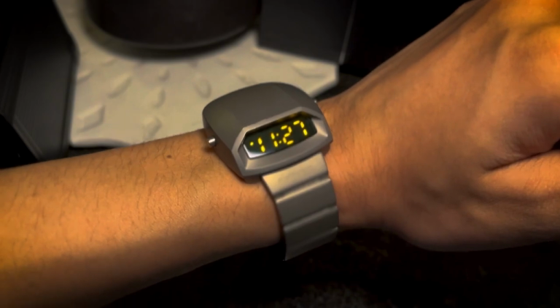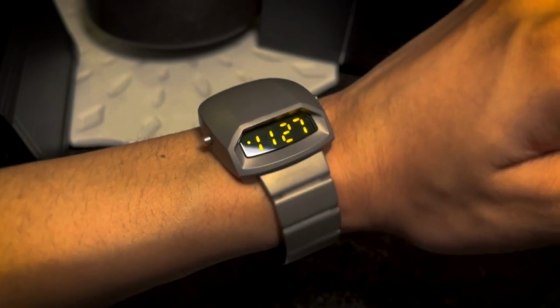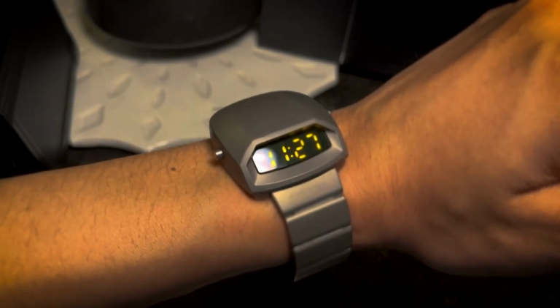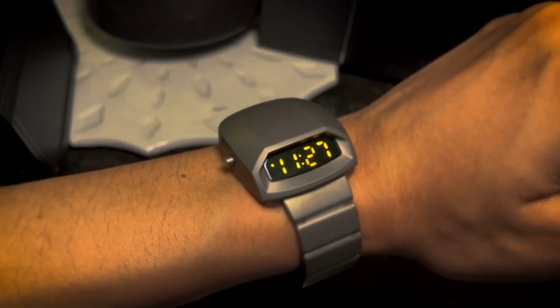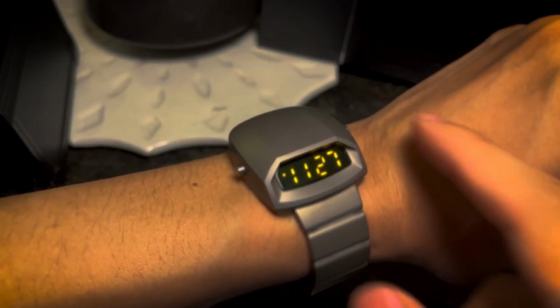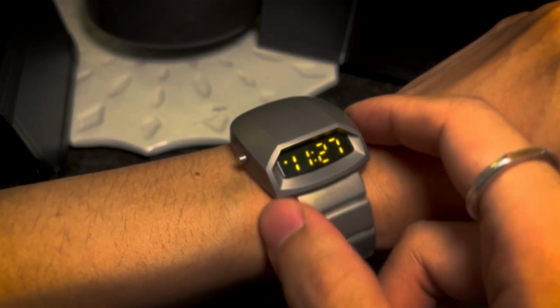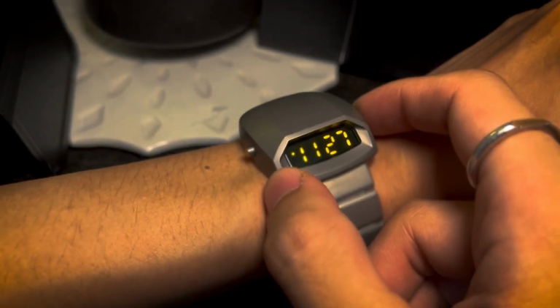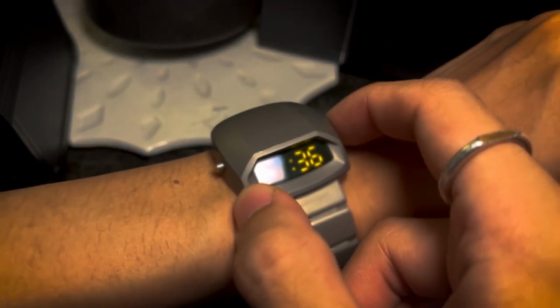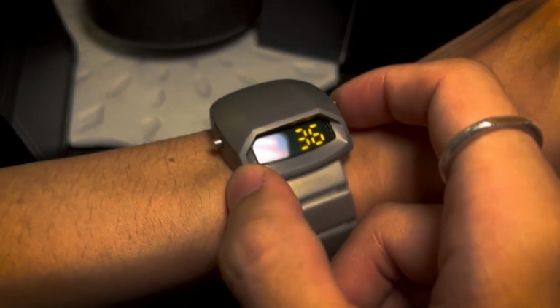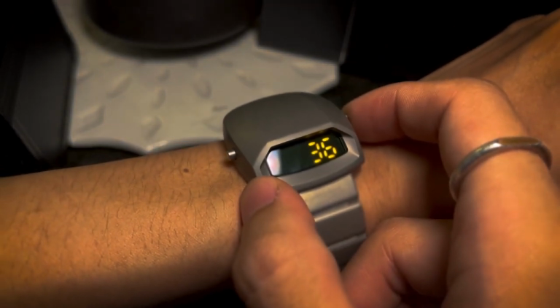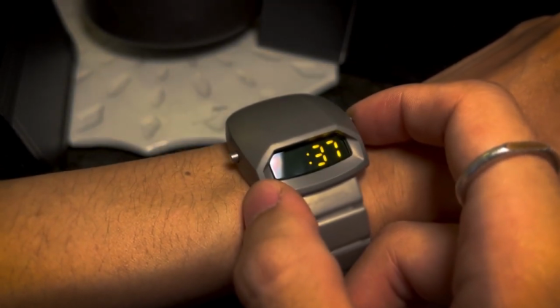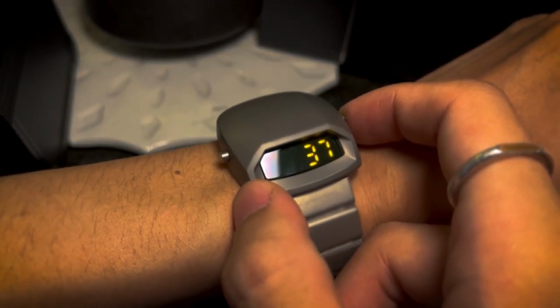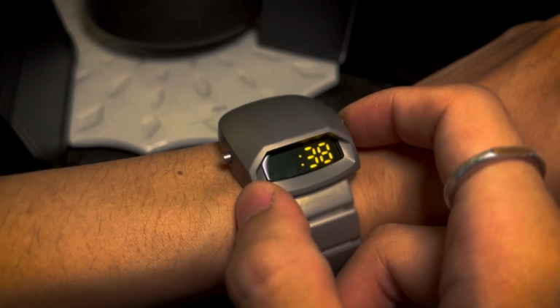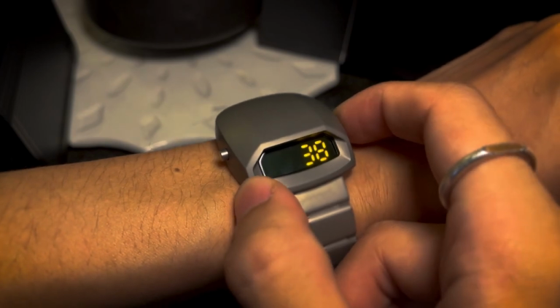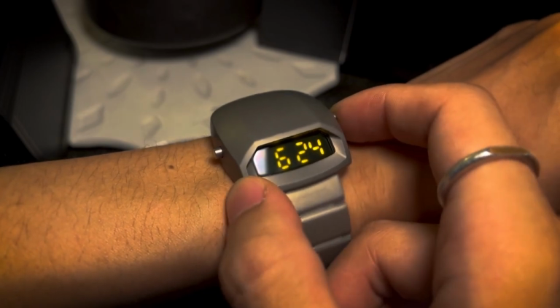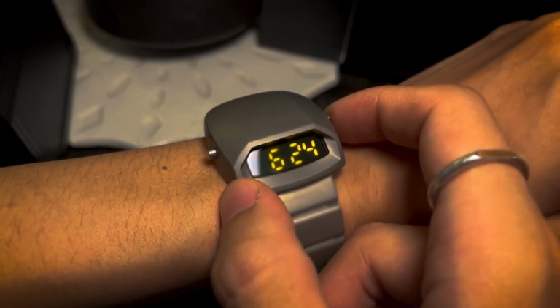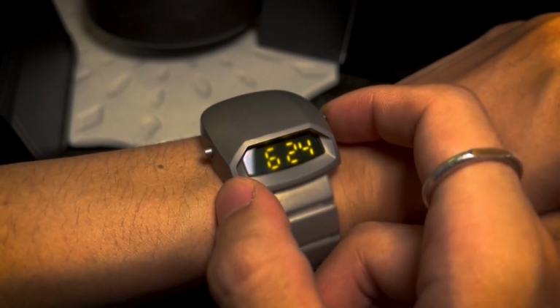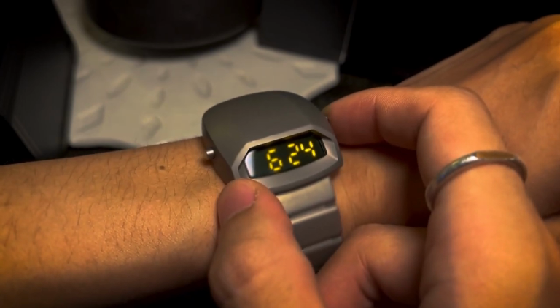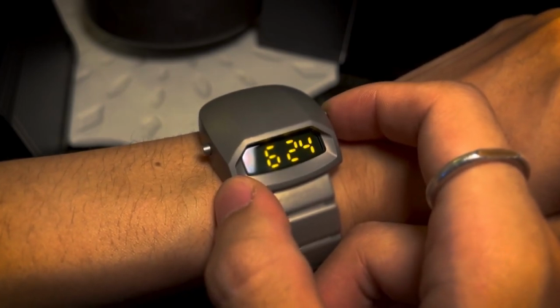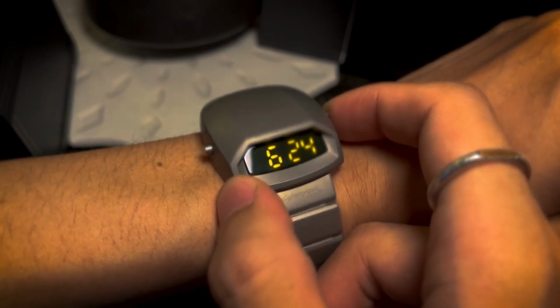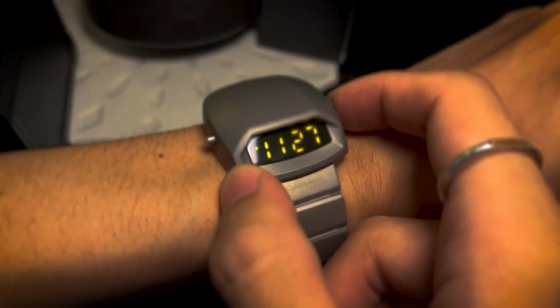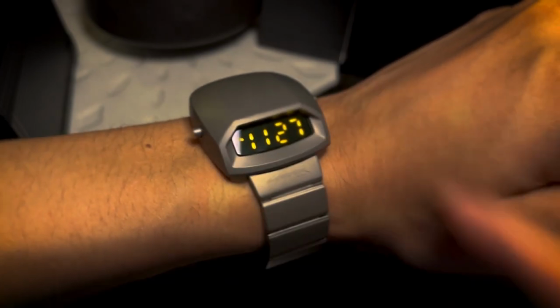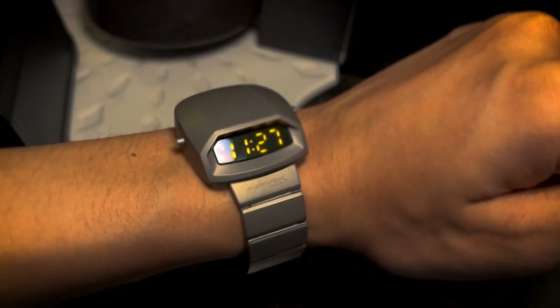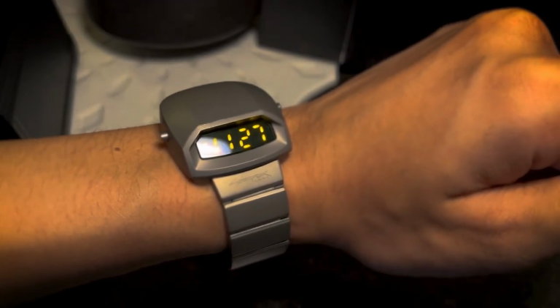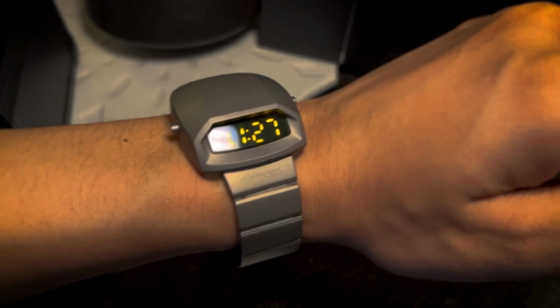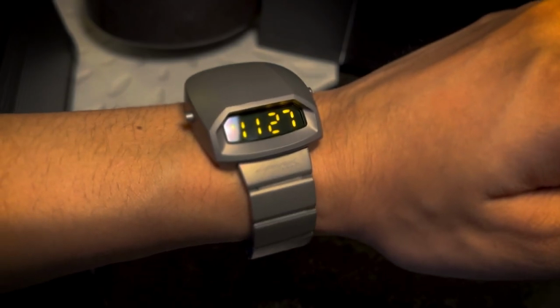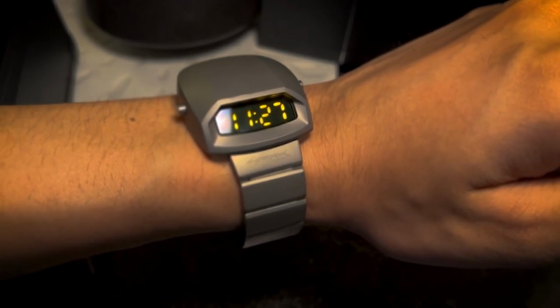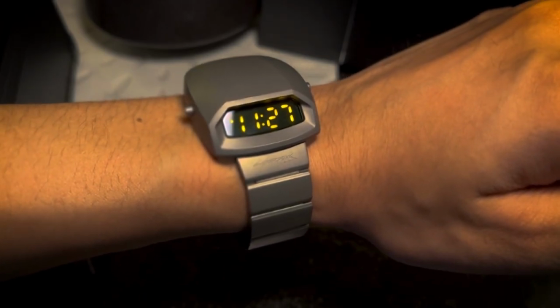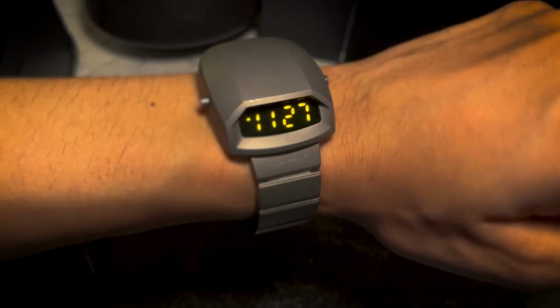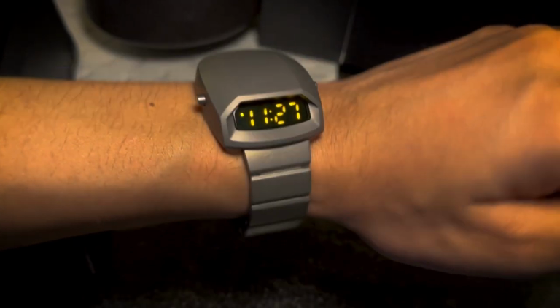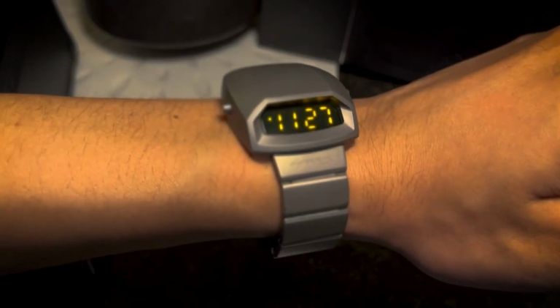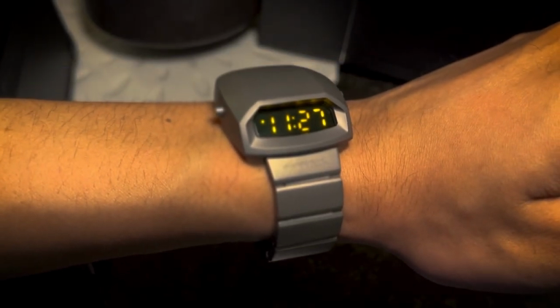I forgot to mention this is a limited edition watch, so there are only 700 pieces. If you want one, you should get it now since there aren't a lot left.